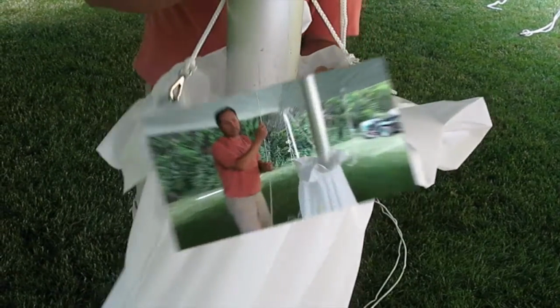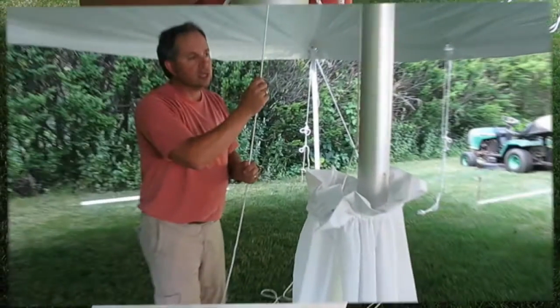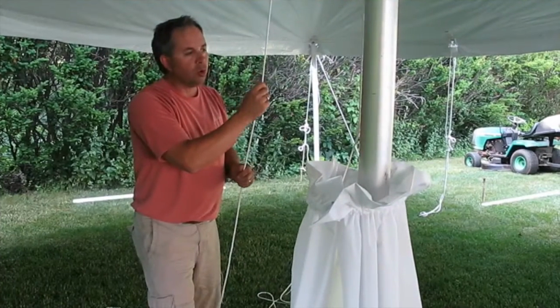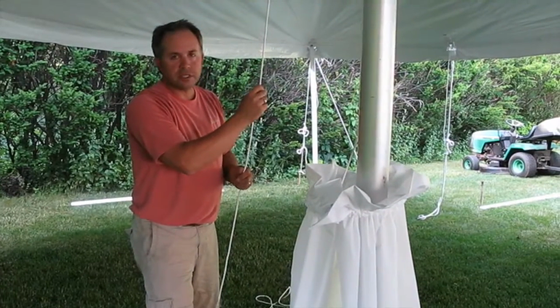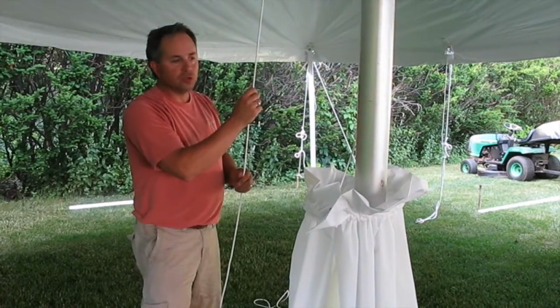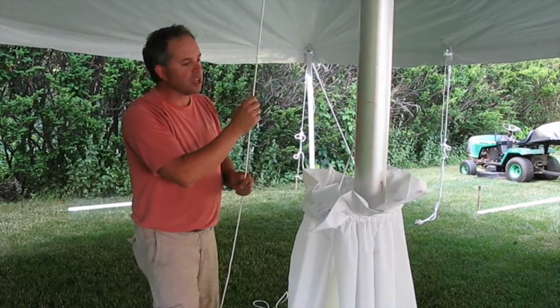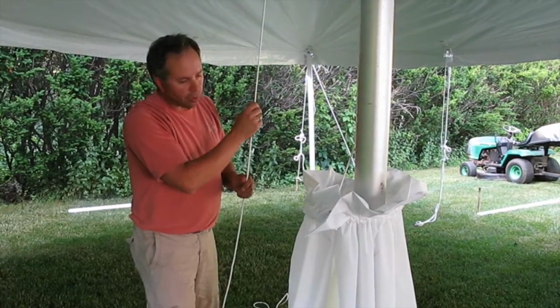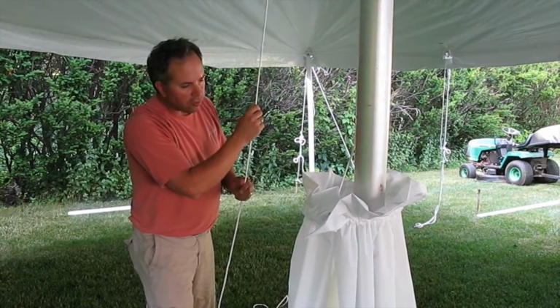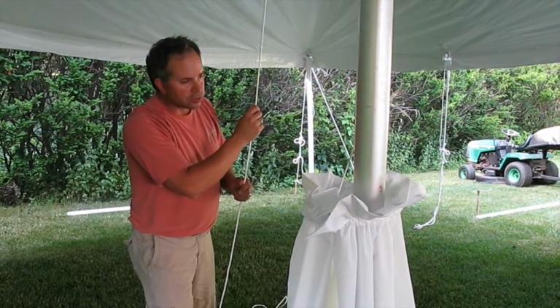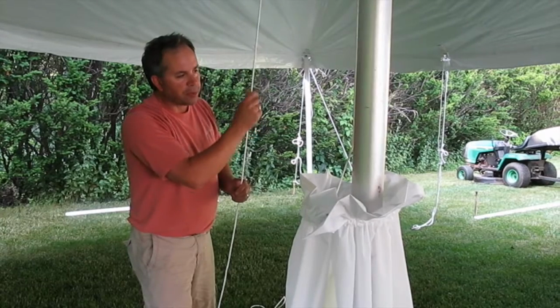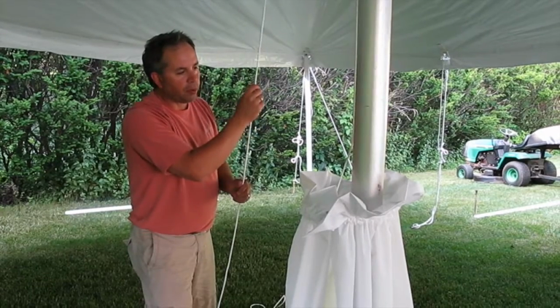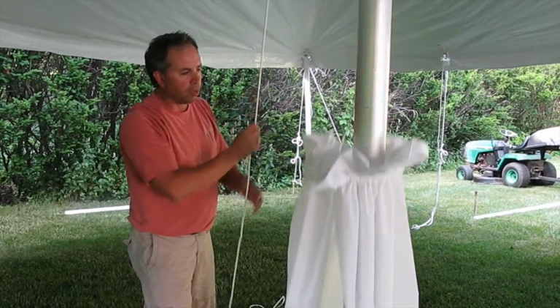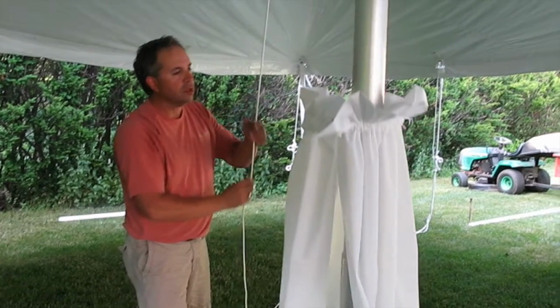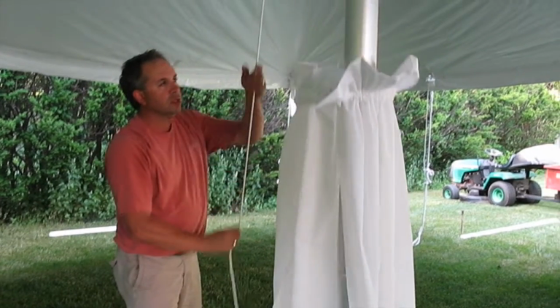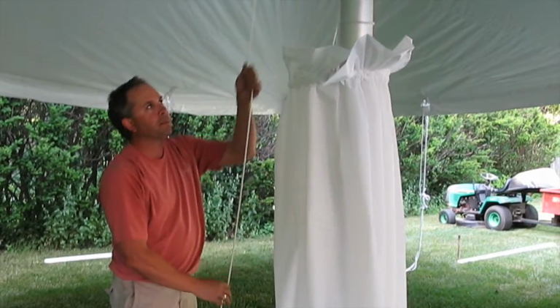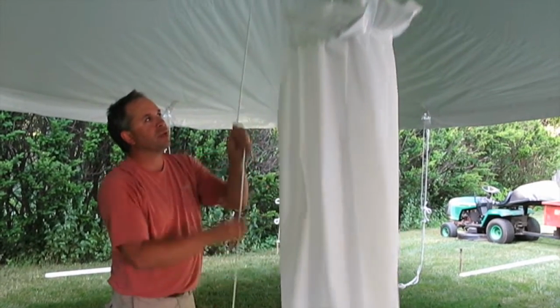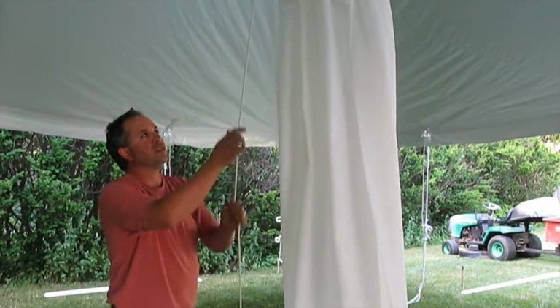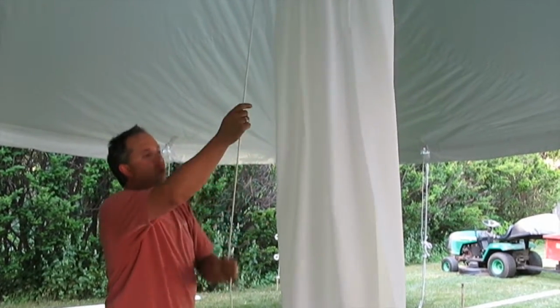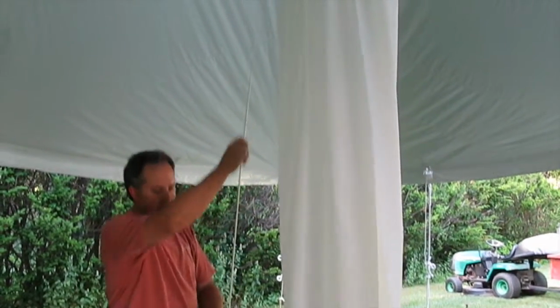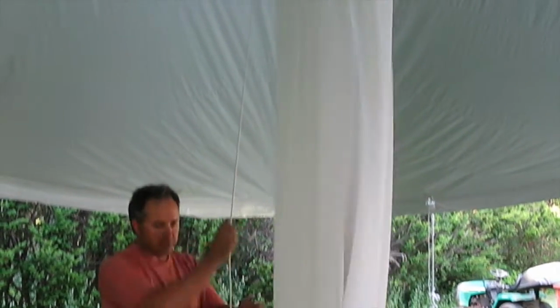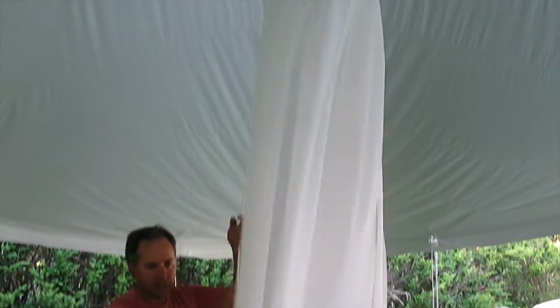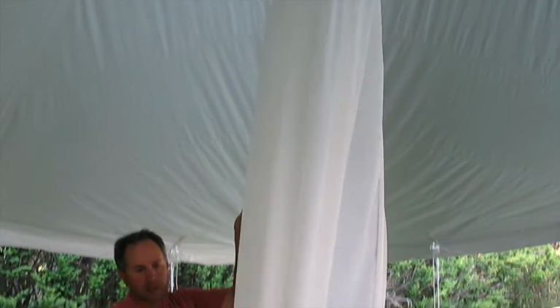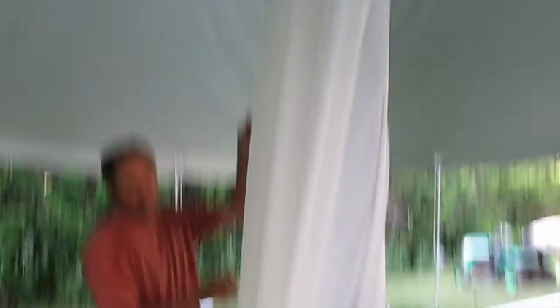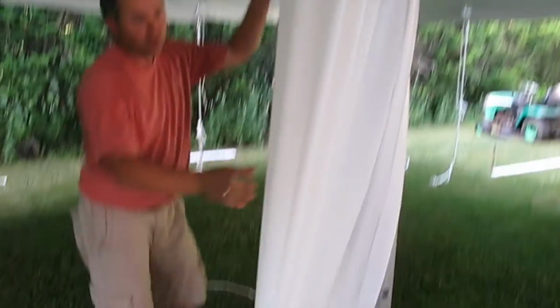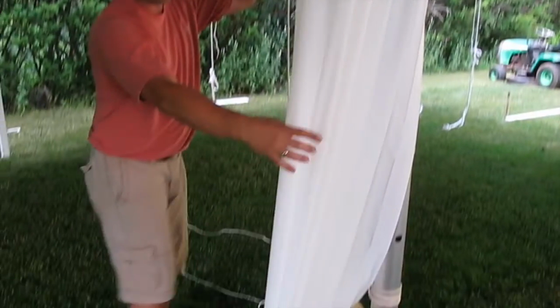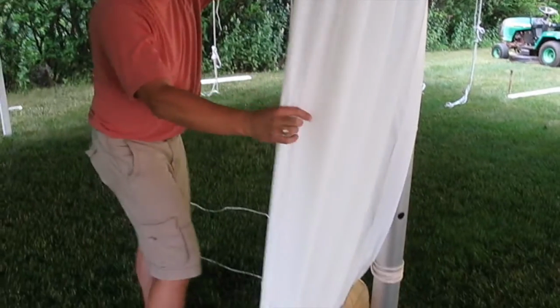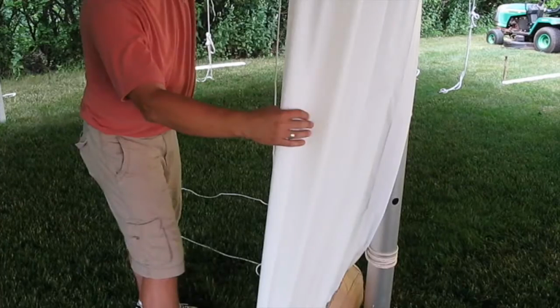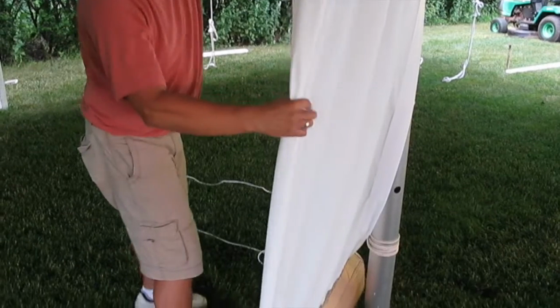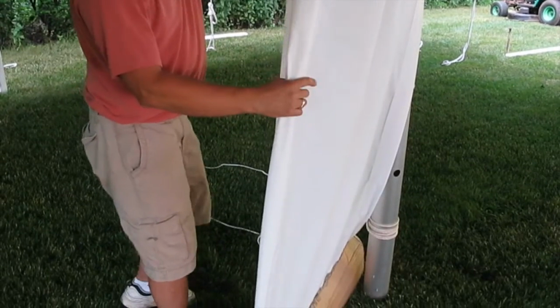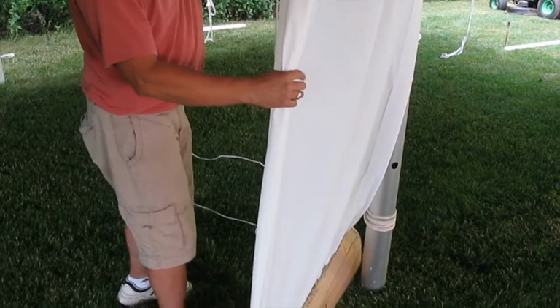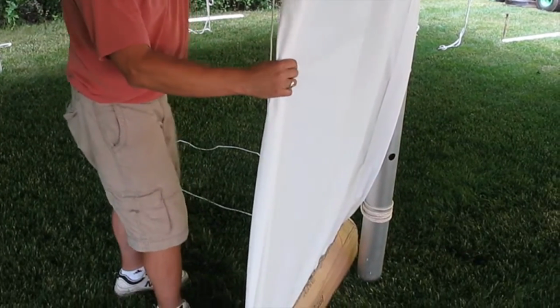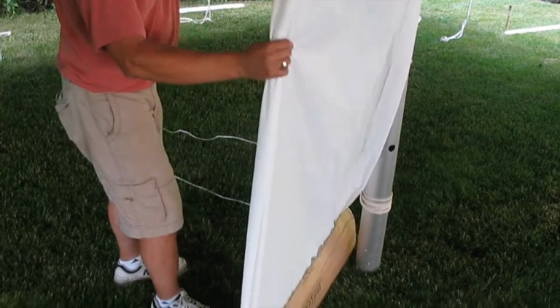Next, hoist the two center pole covers up the pole by pulling on the rope assembly. Pull more material out of the box as you need it.